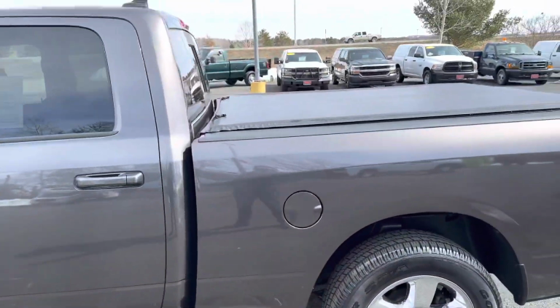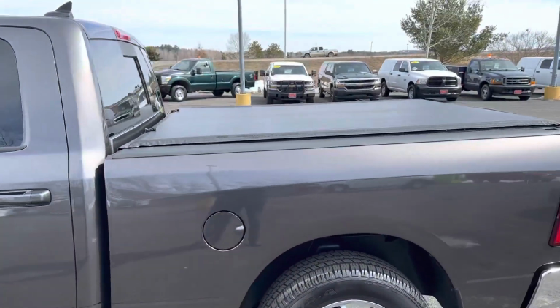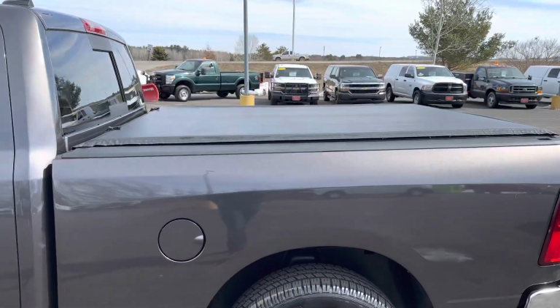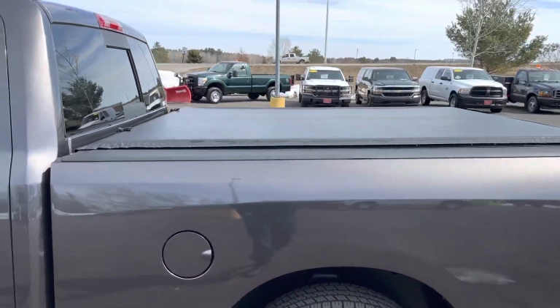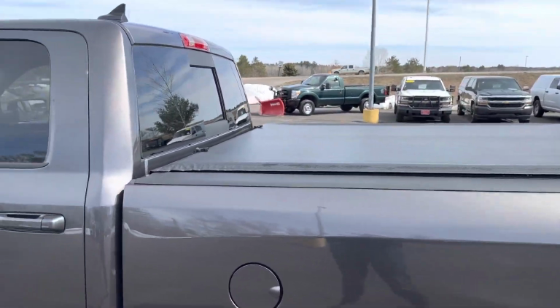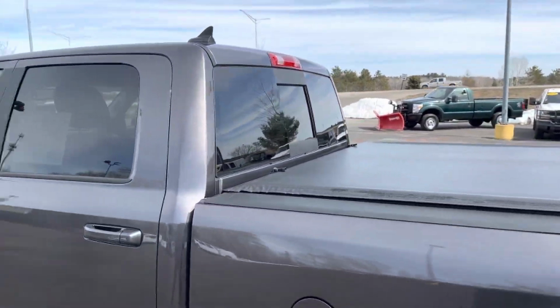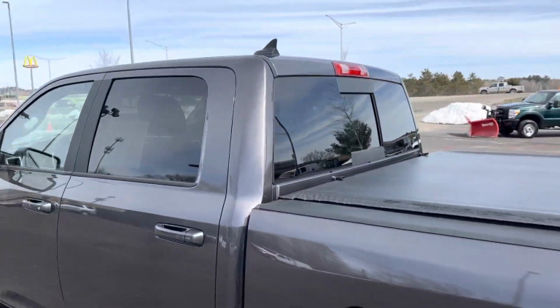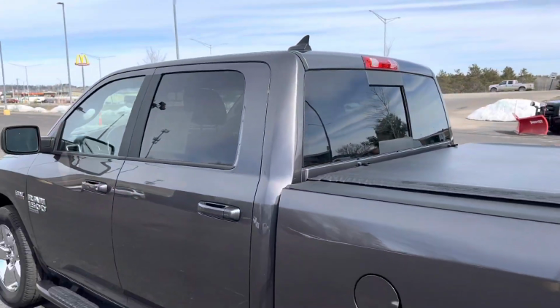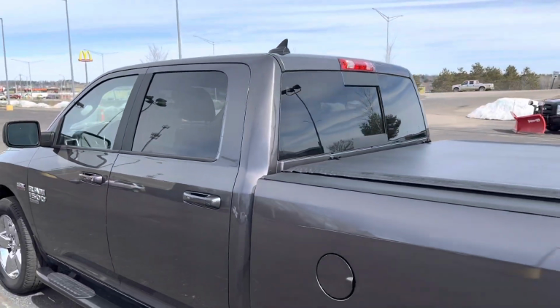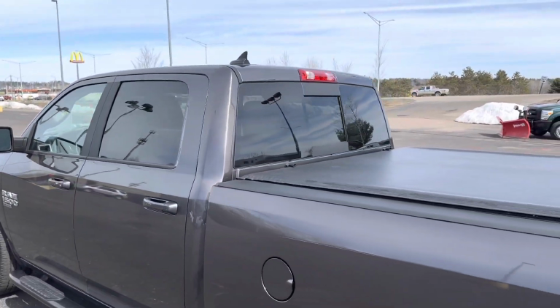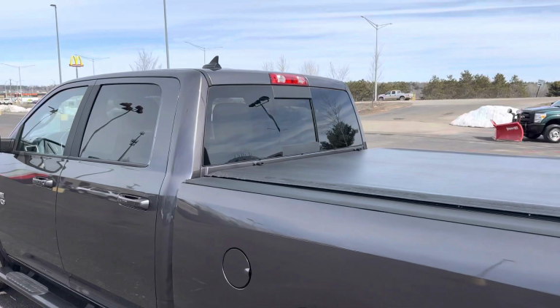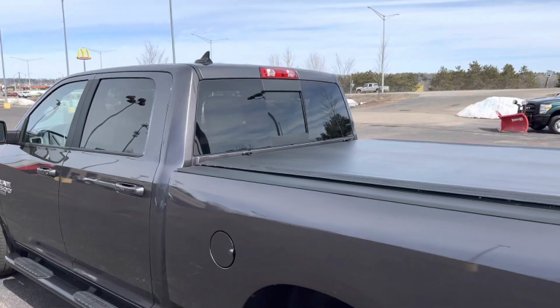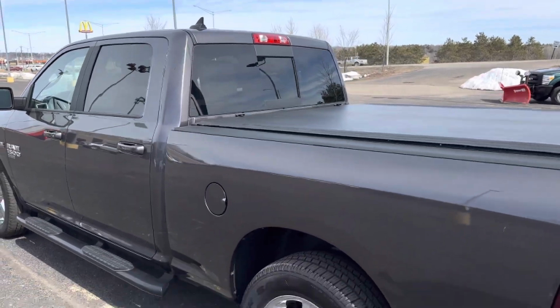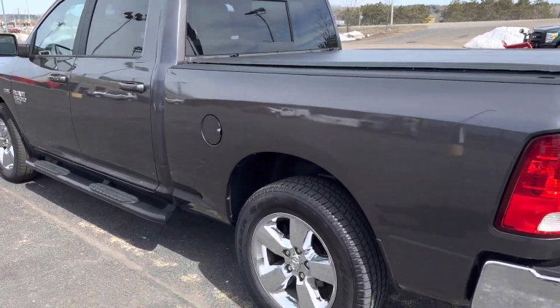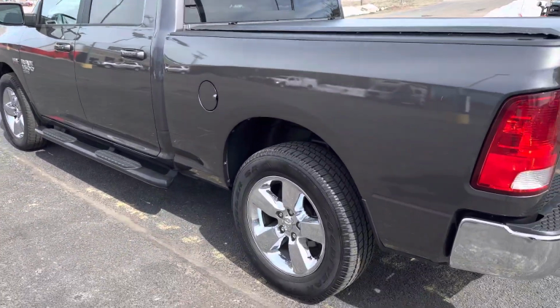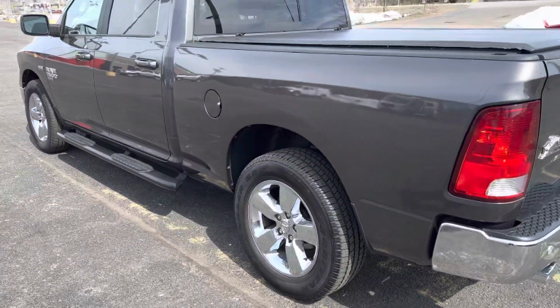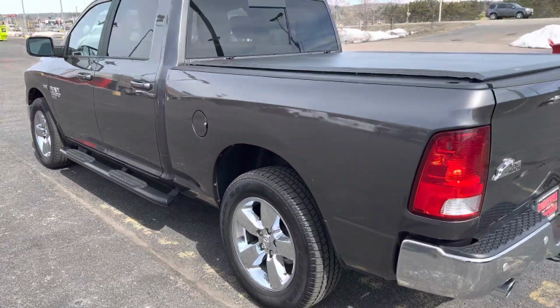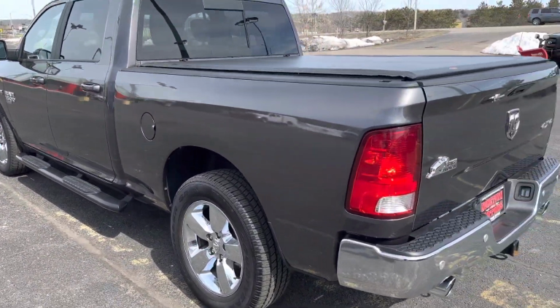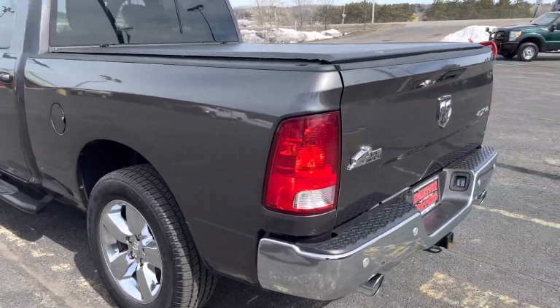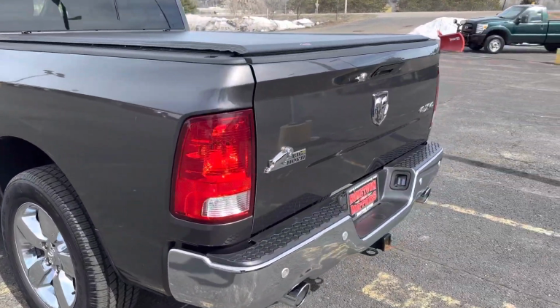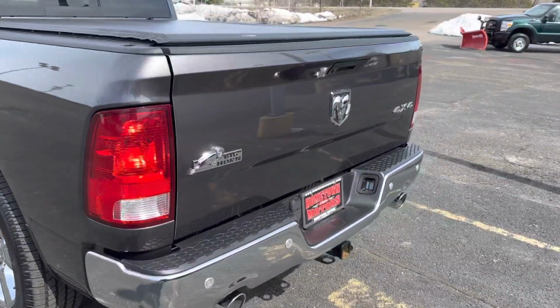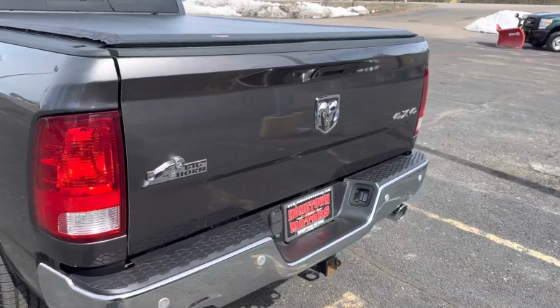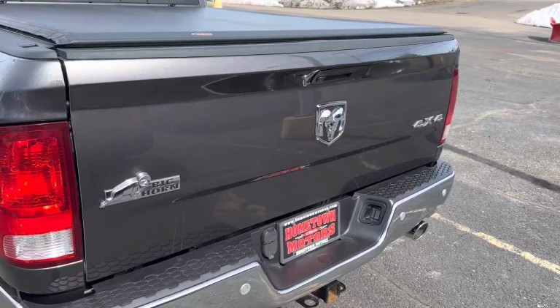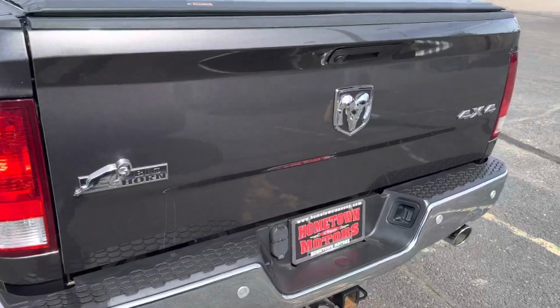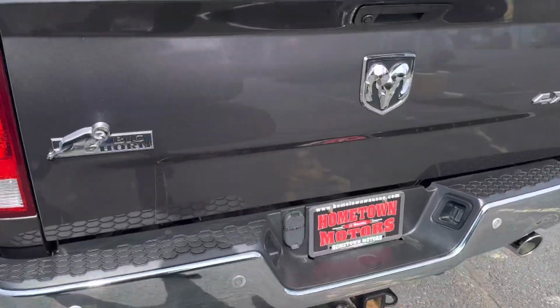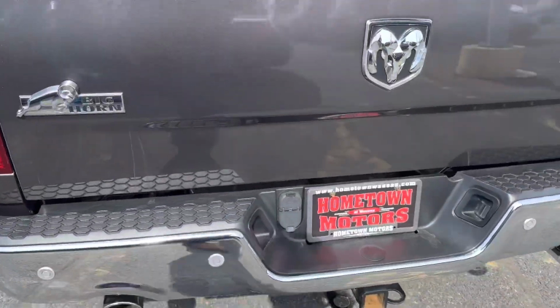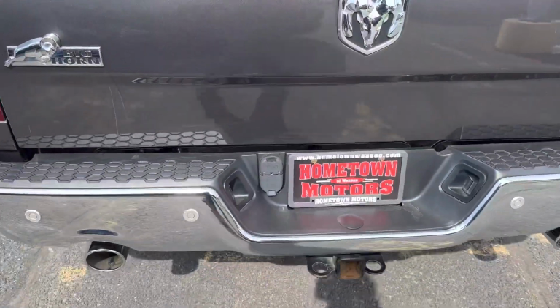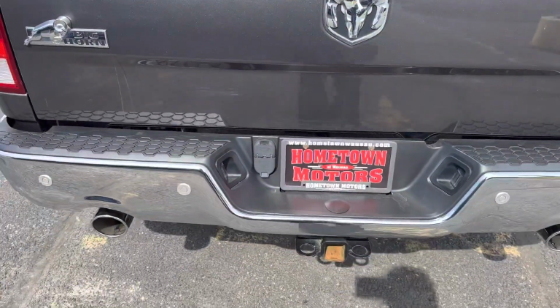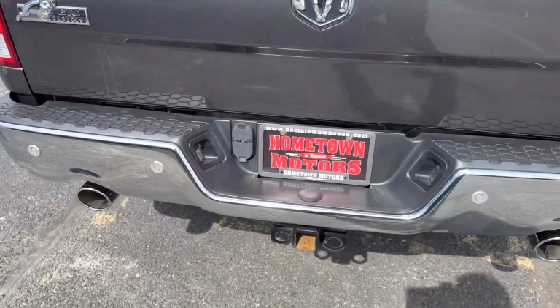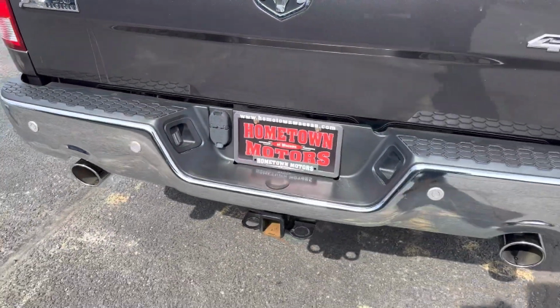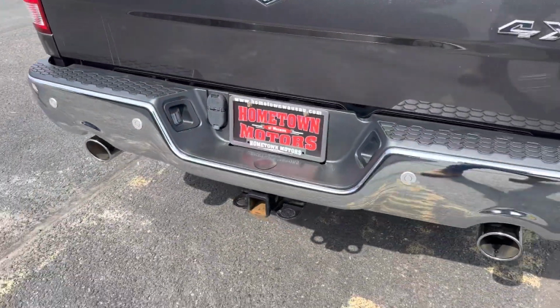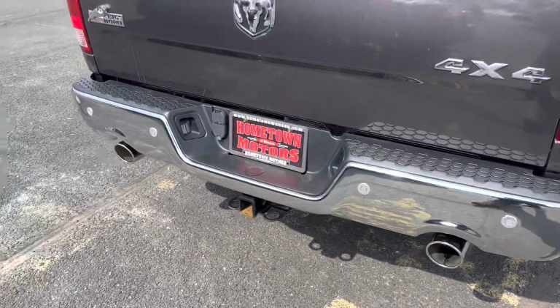Roll-up tonneau cover — this thing is like brand new. Power sliding rear window, dual exhaust, backup camera, rear park assist, full seven-pin and four-pin wiring, and a two-inch hitch.